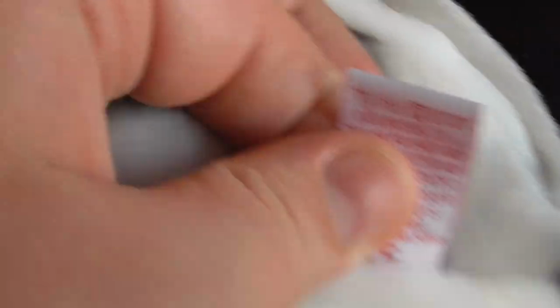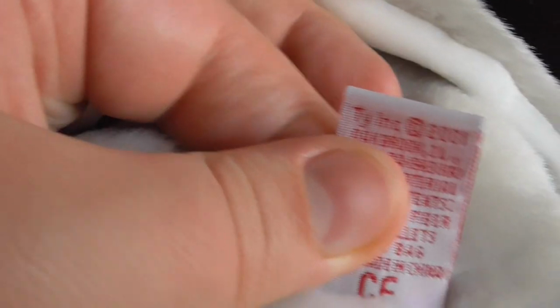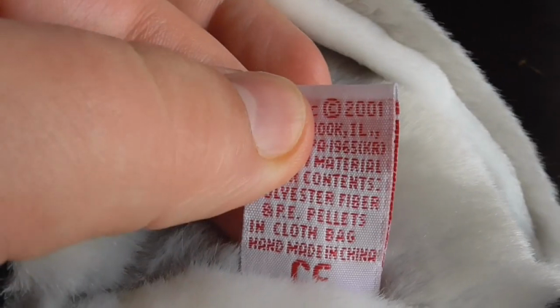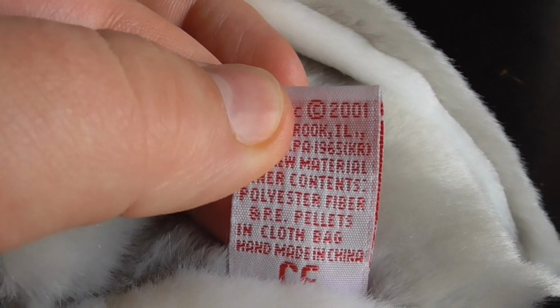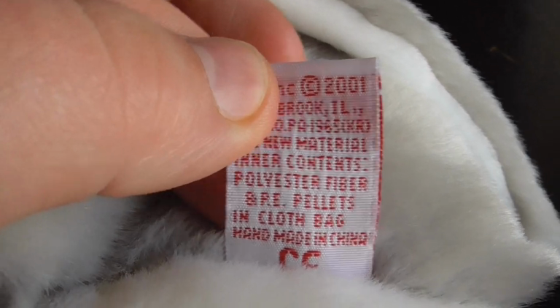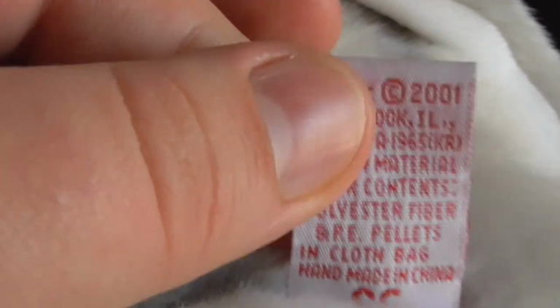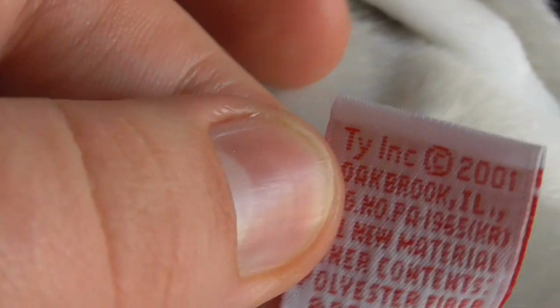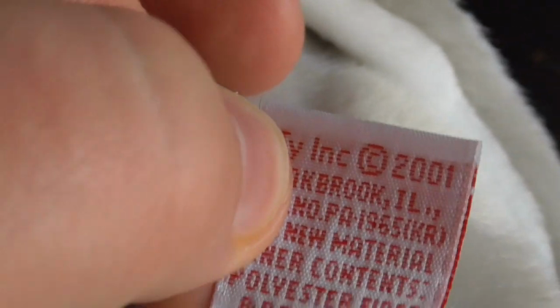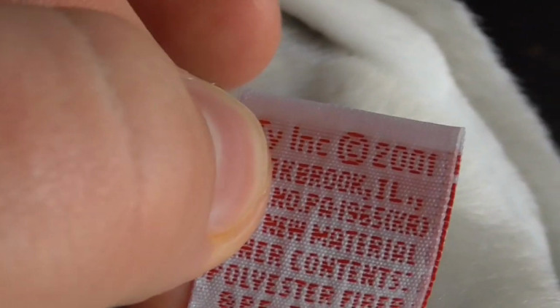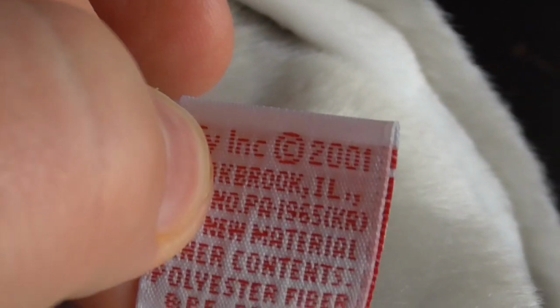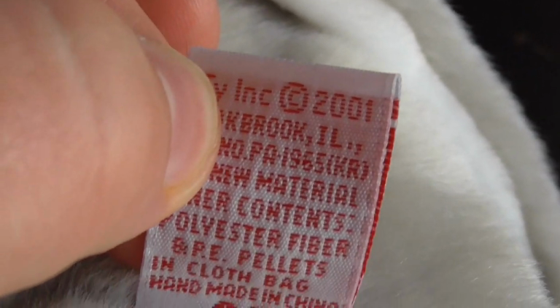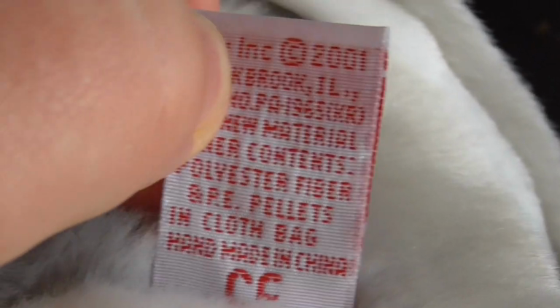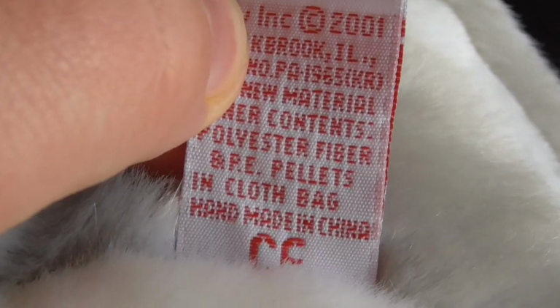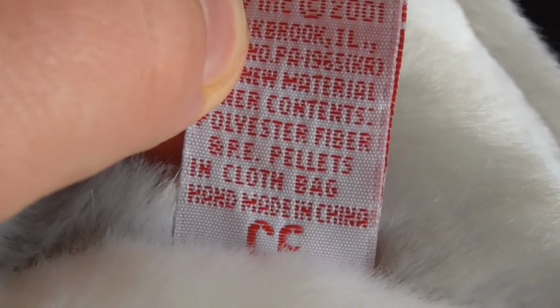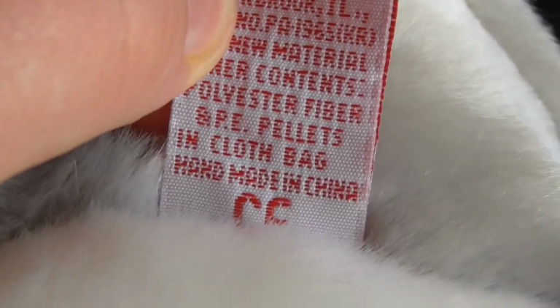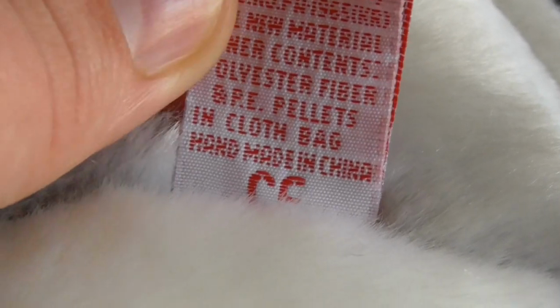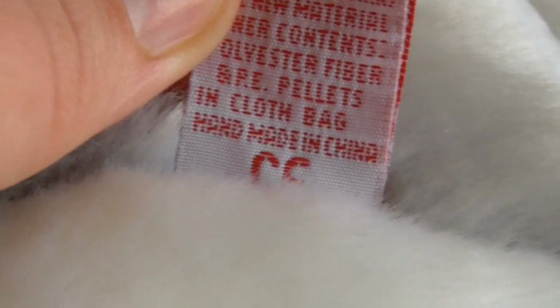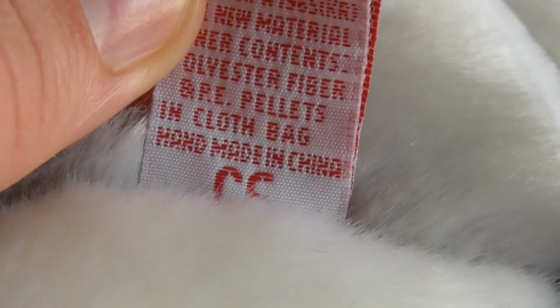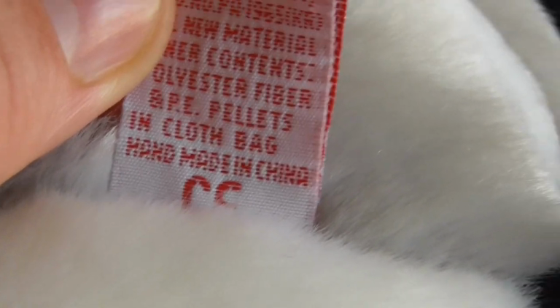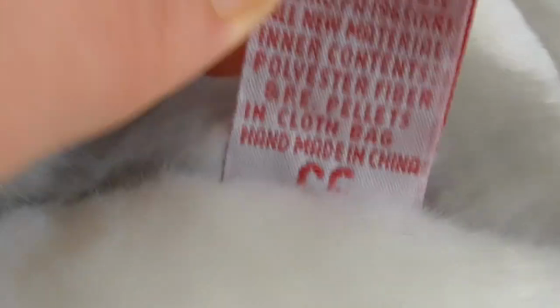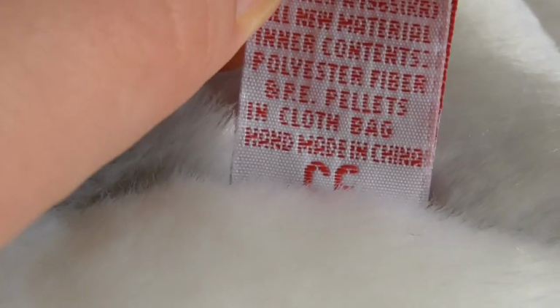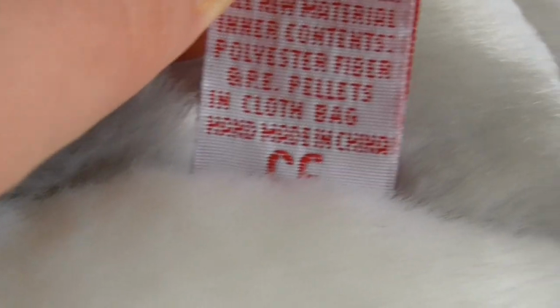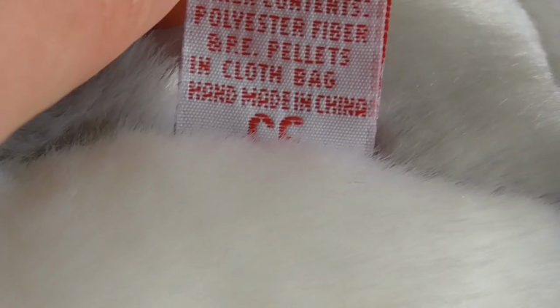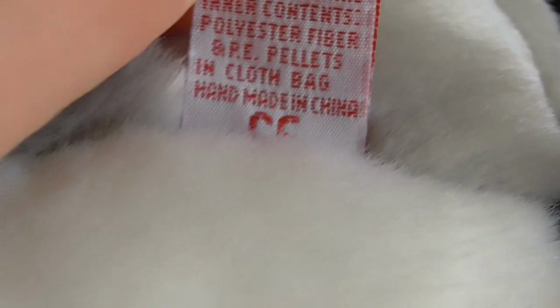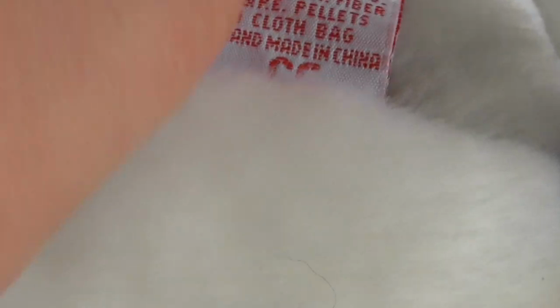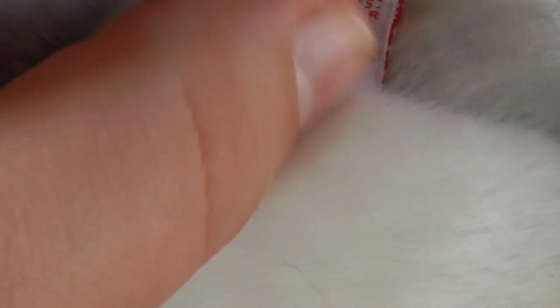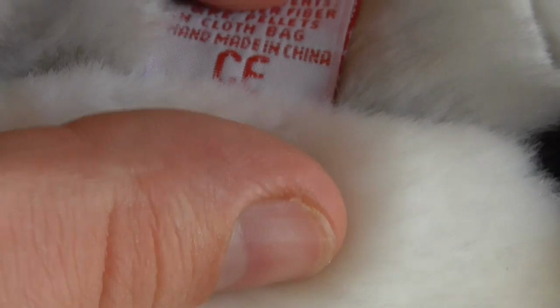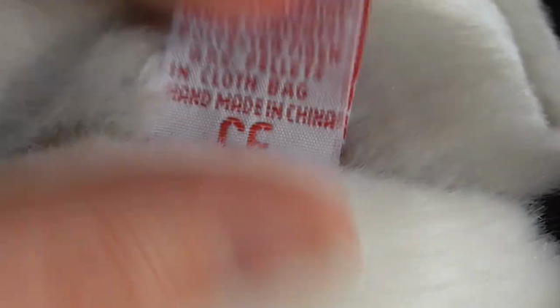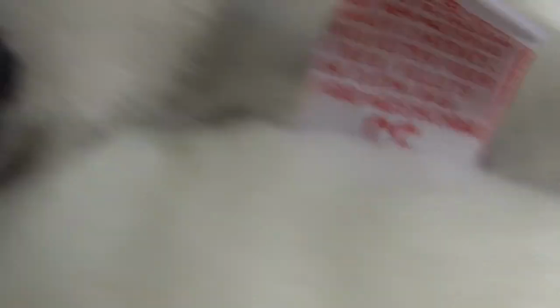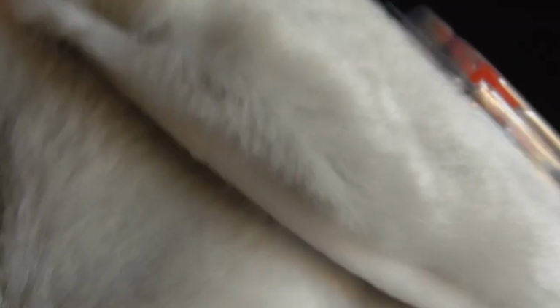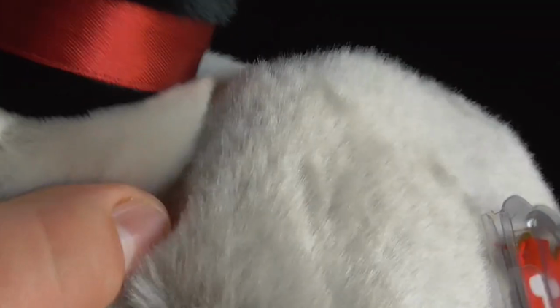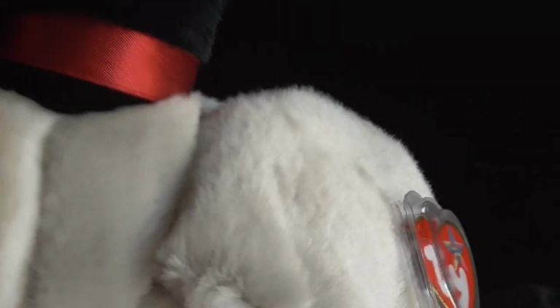There's the back. It reads: TY Inc., copyright 2001, PE pellets in cotton bag, handmade in China, and the CE logo. Pretty cool.